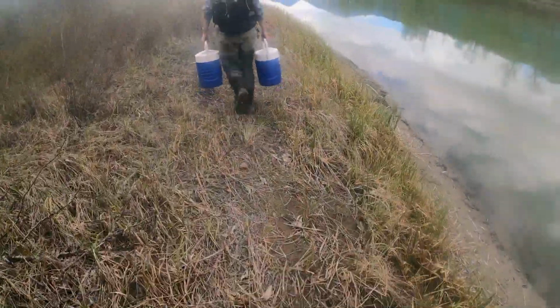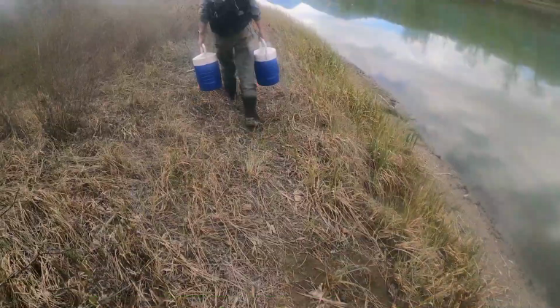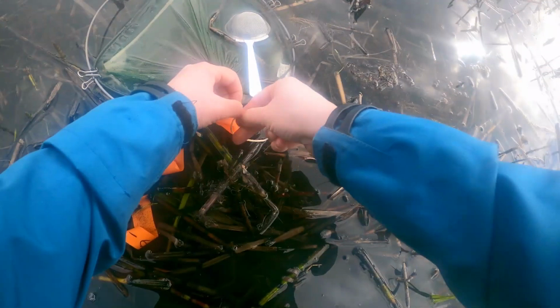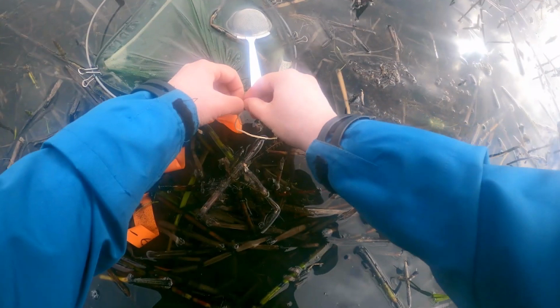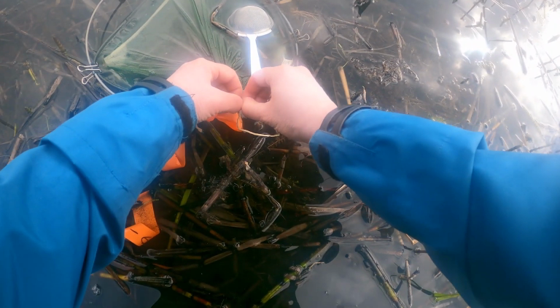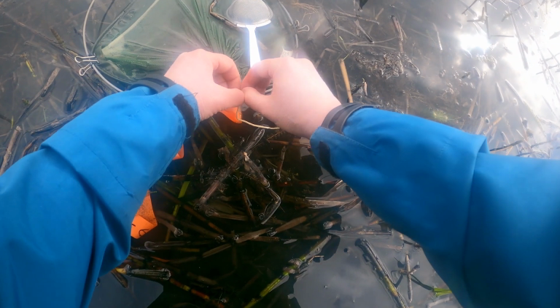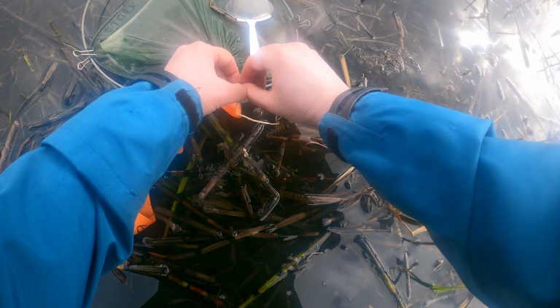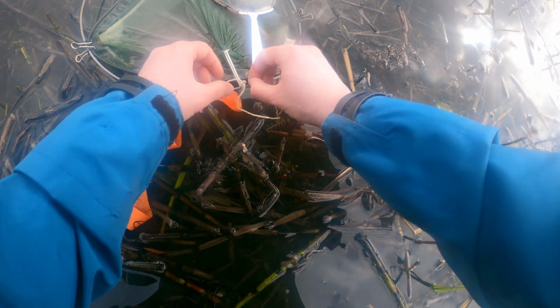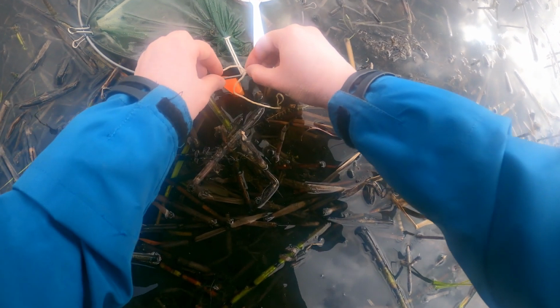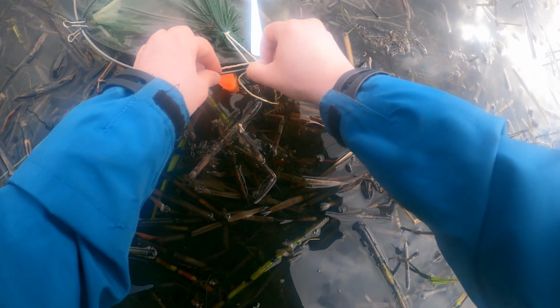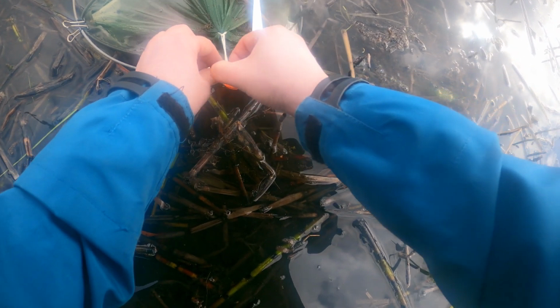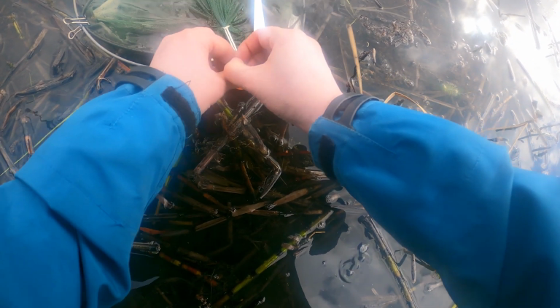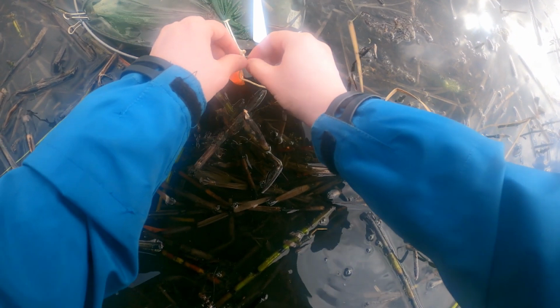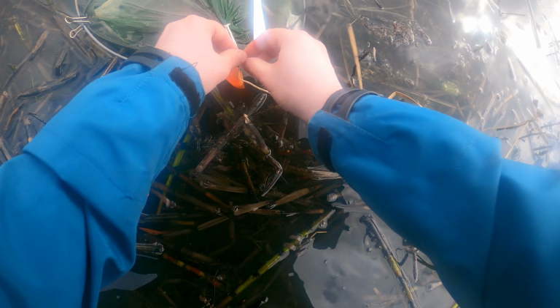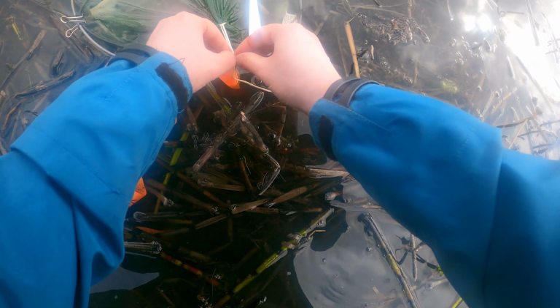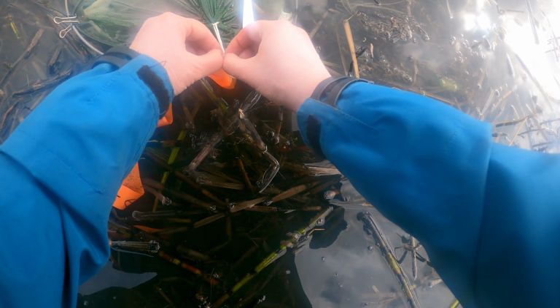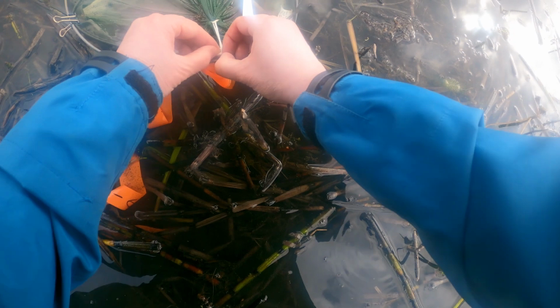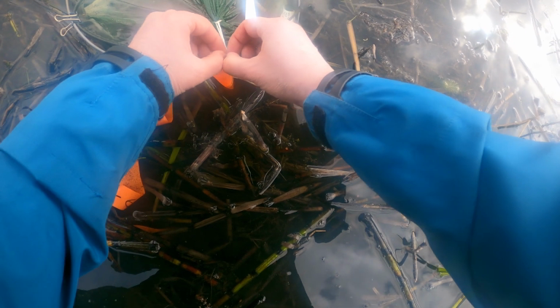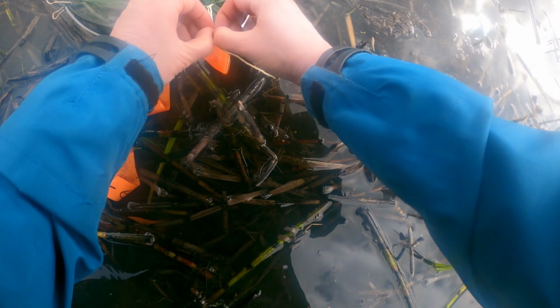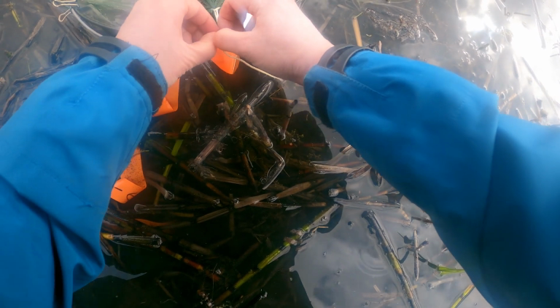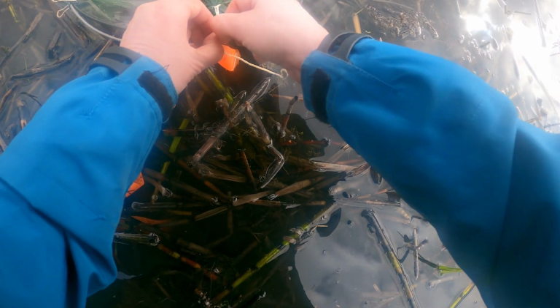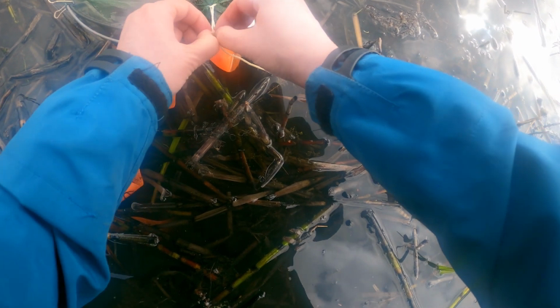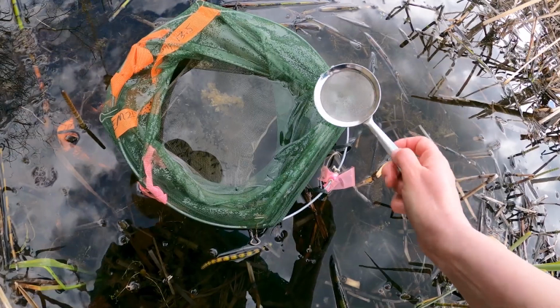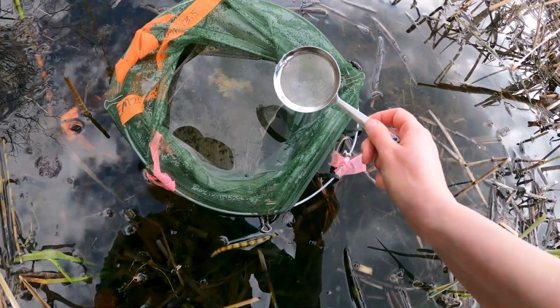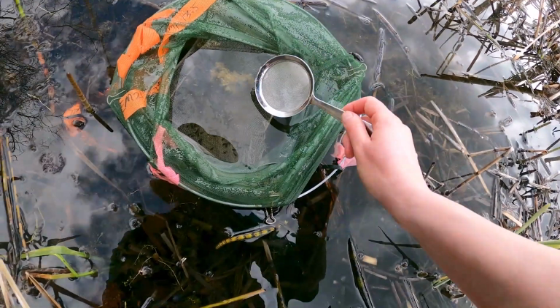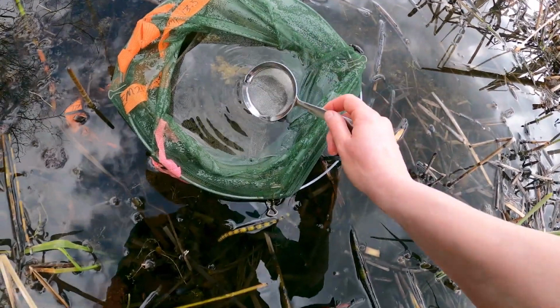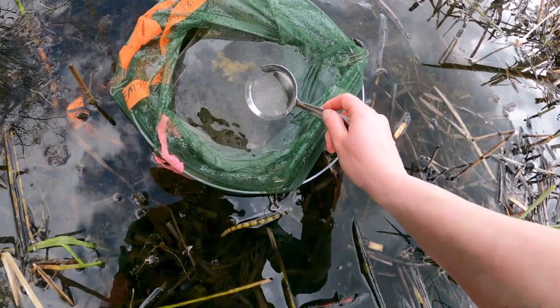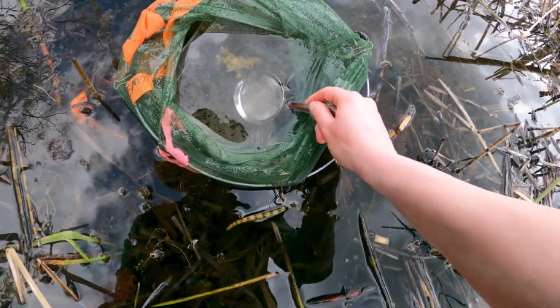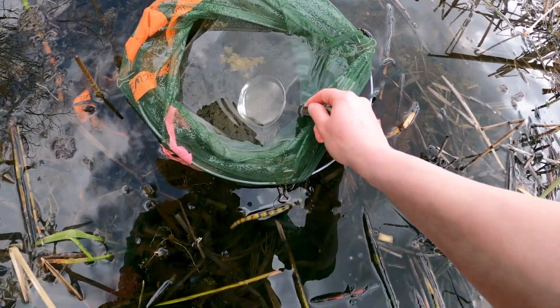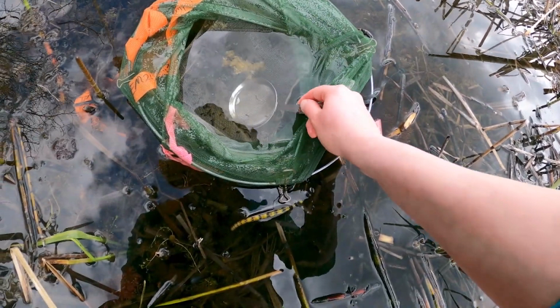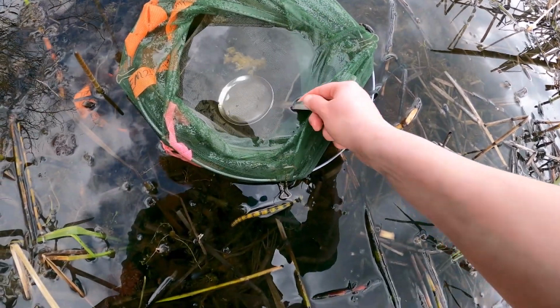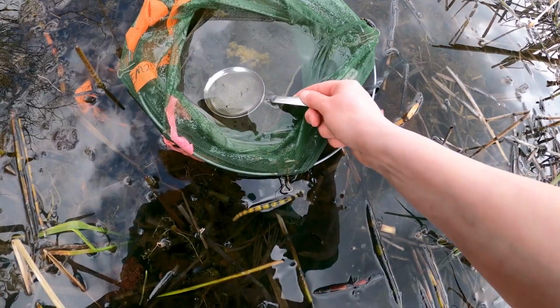Similar to Creston, we place eggs in mesh enclosures to allow them to safely hatch and get used to the site without the threat of predators eating them. And we release free swimming tadpoles to start their new life.